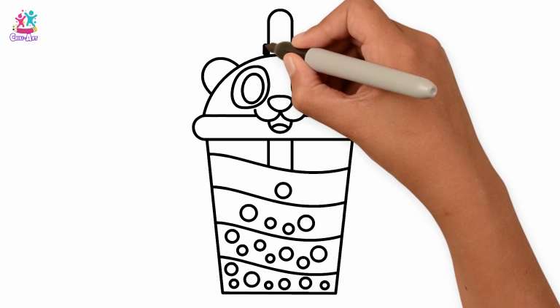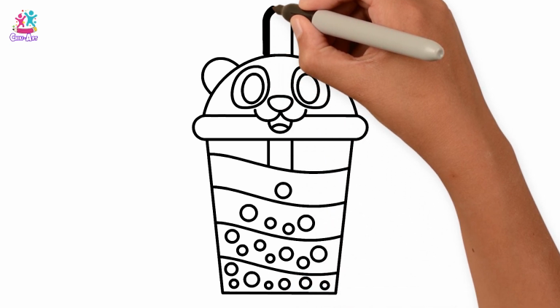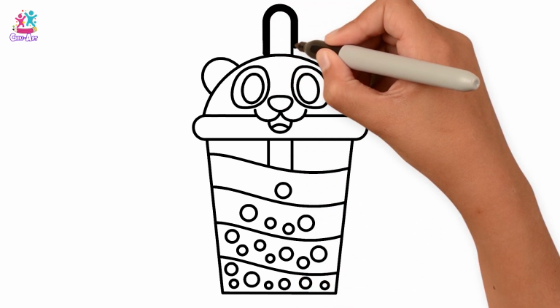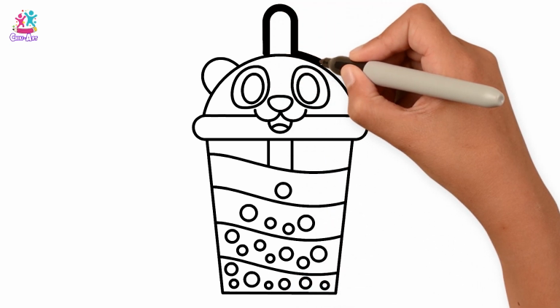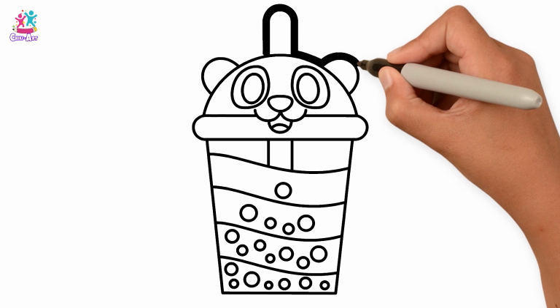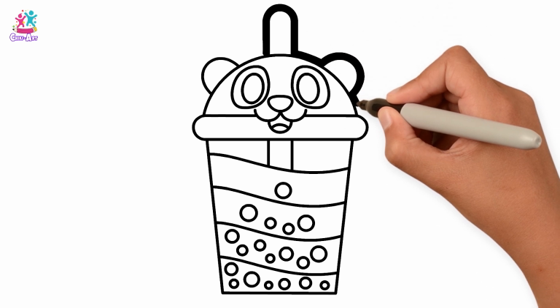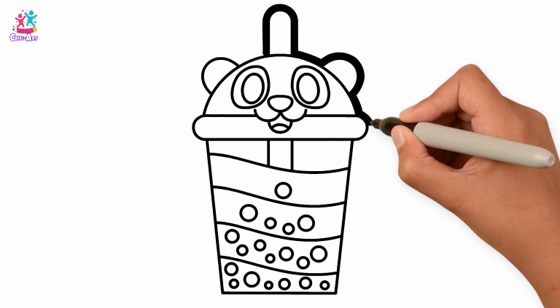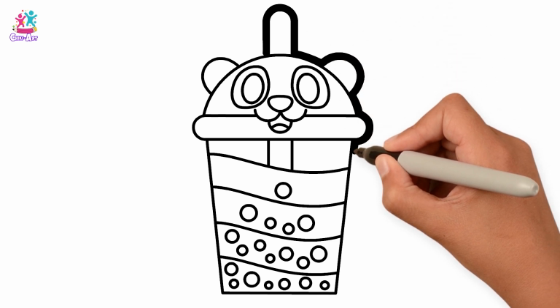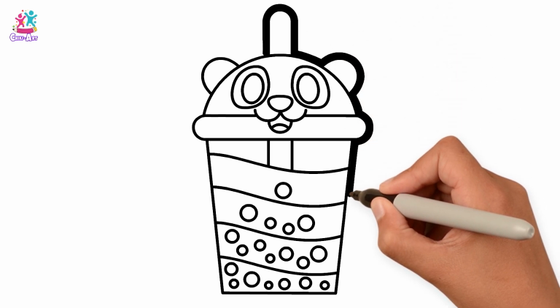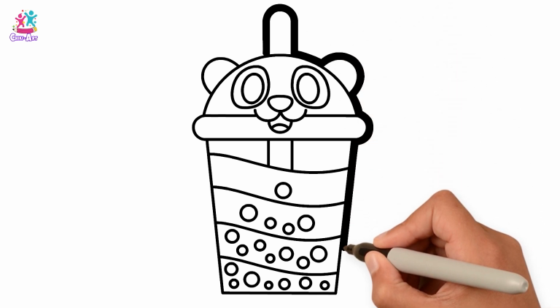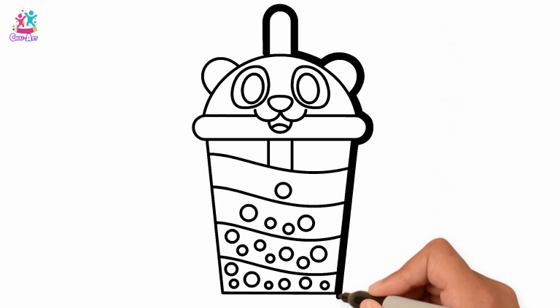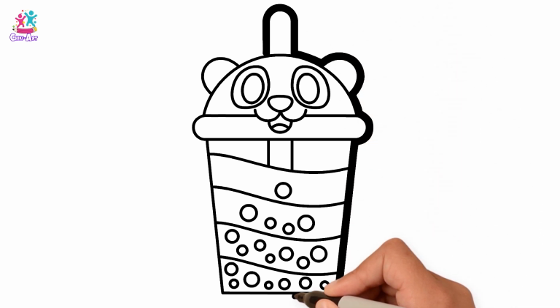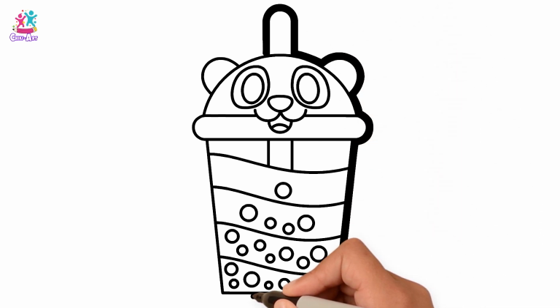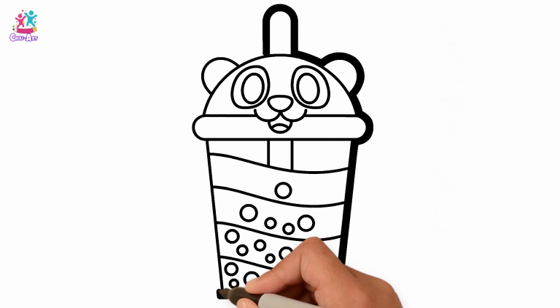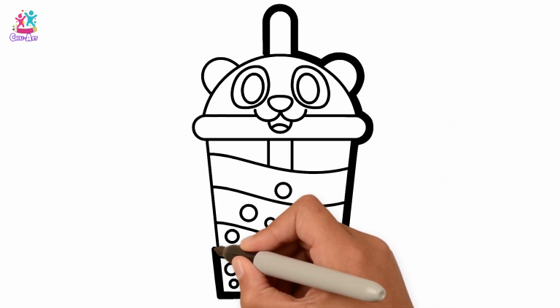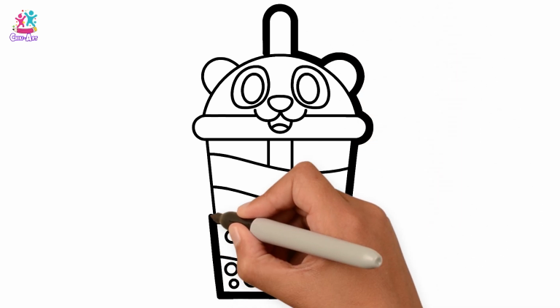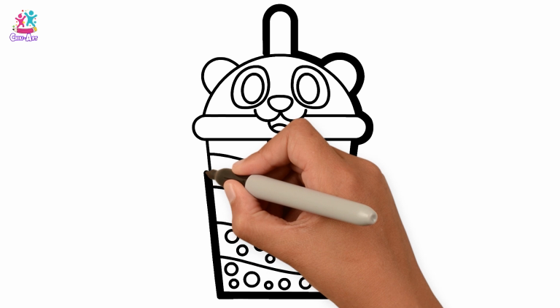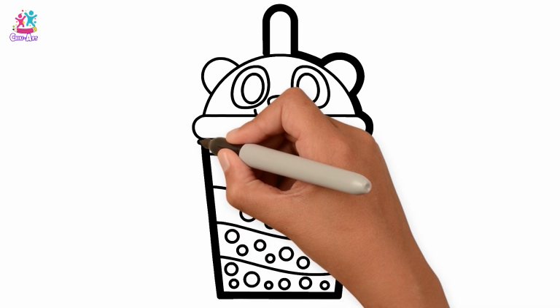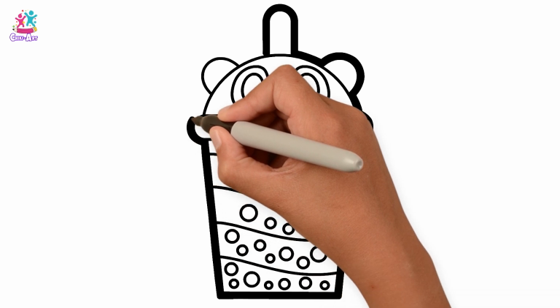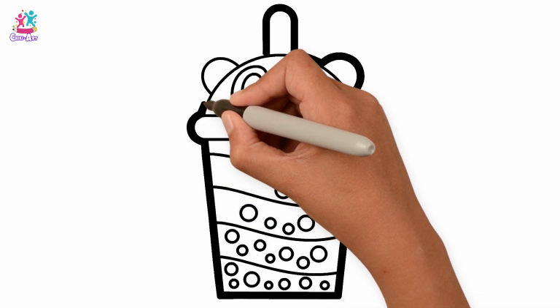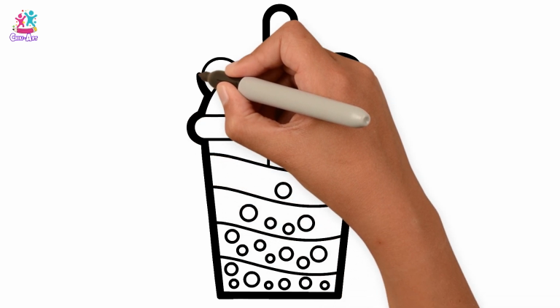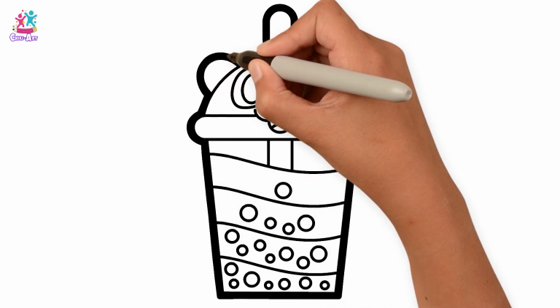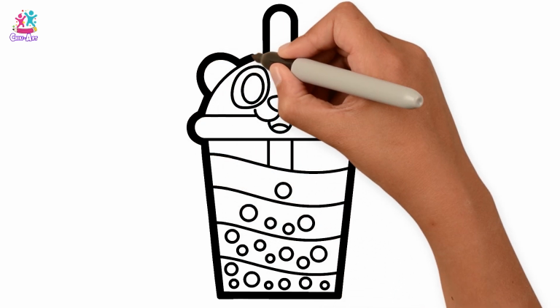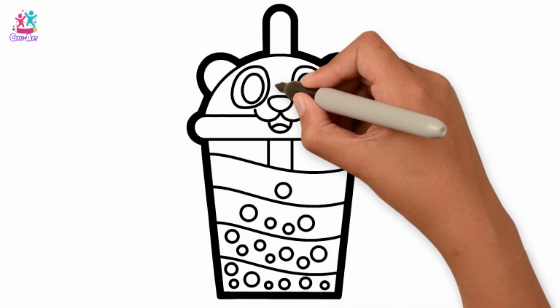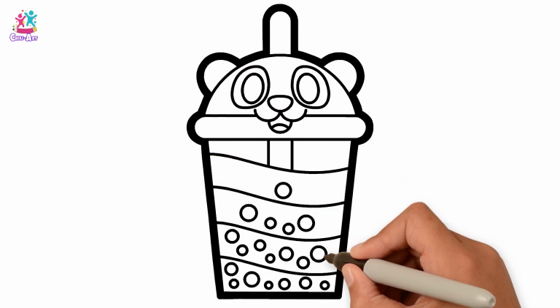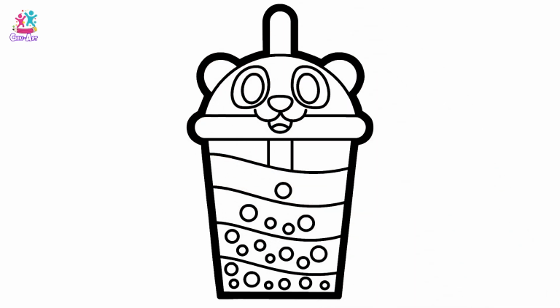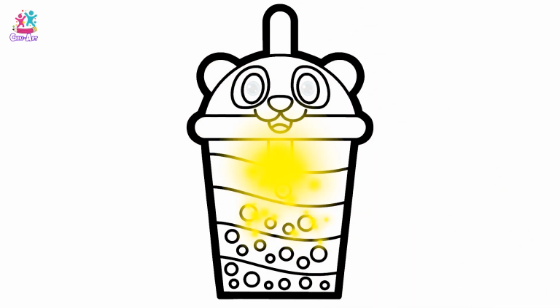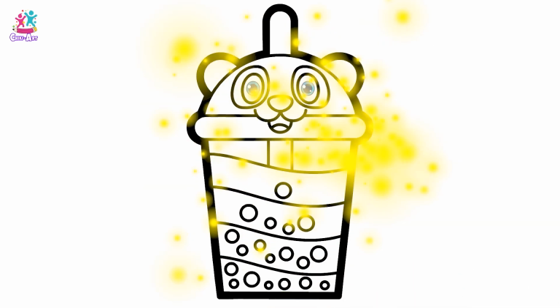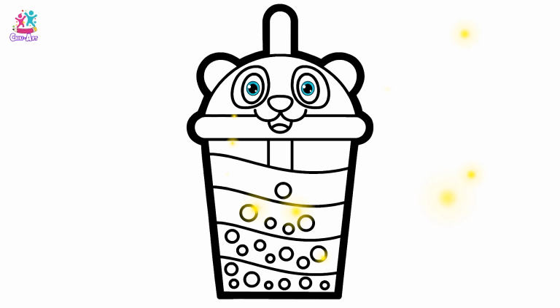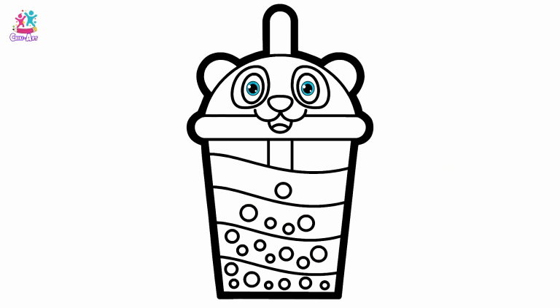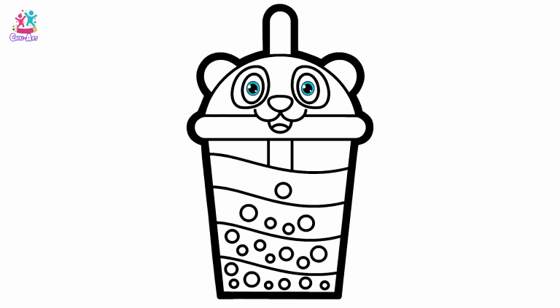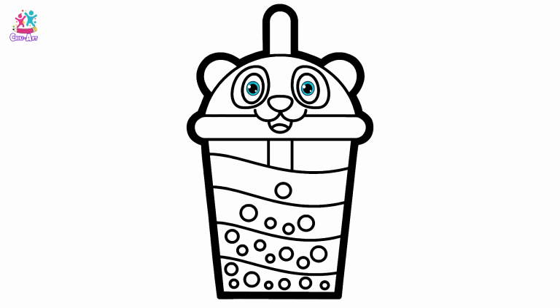Let's thicken those borders. Keep going! Time to paint!